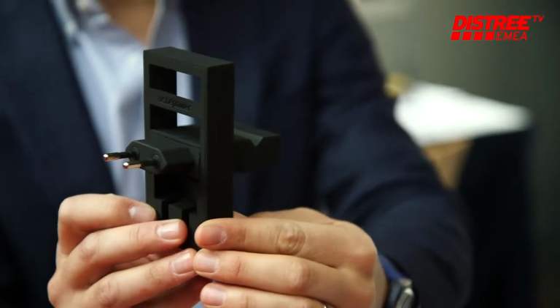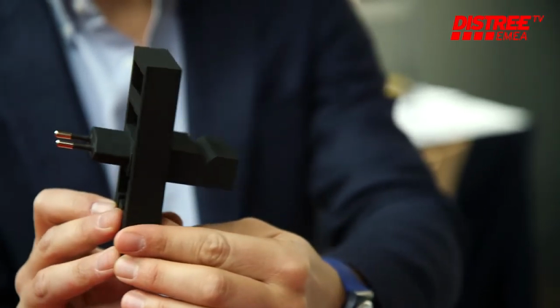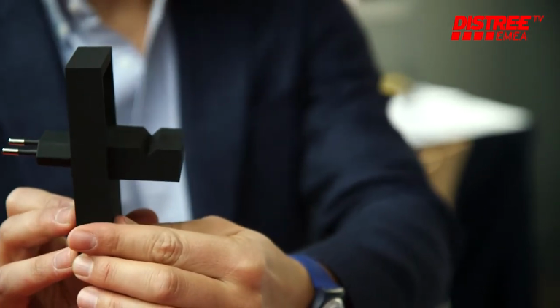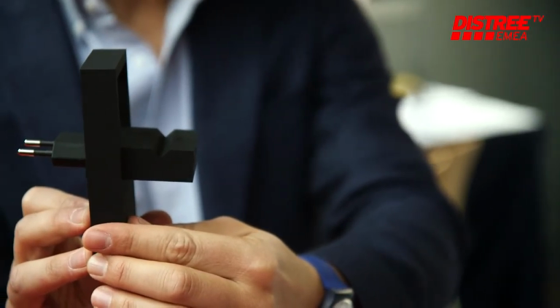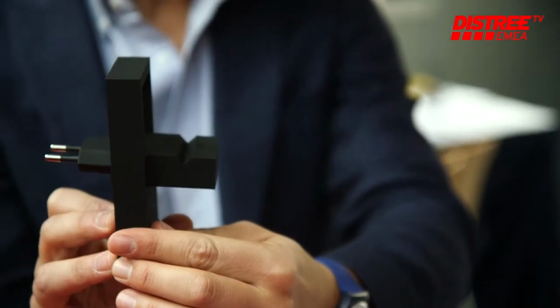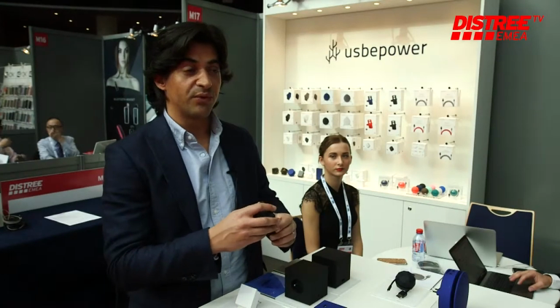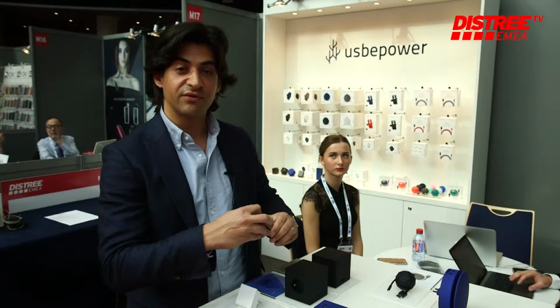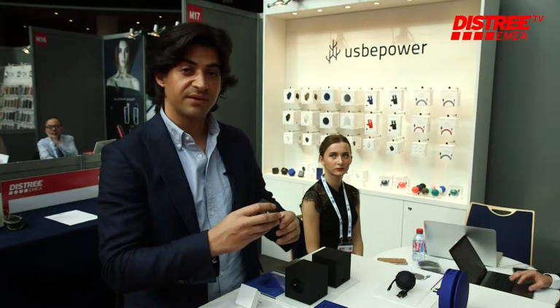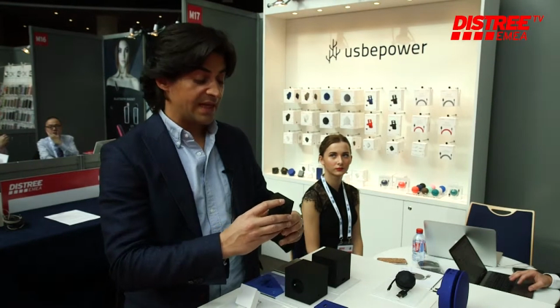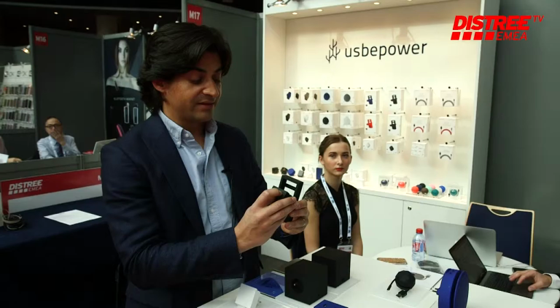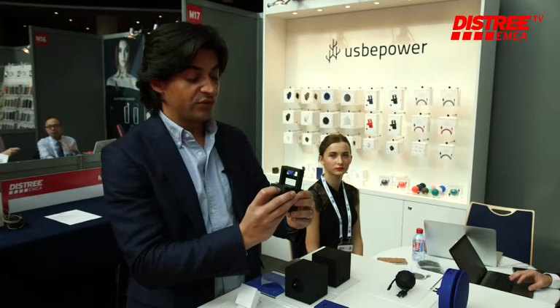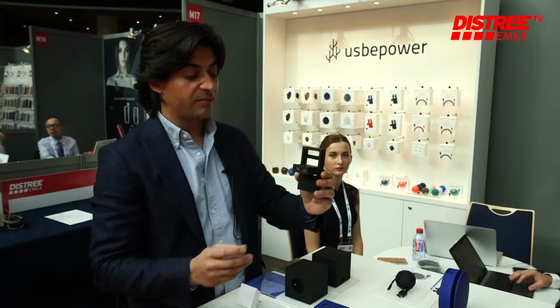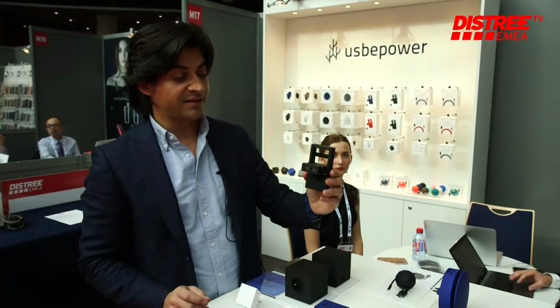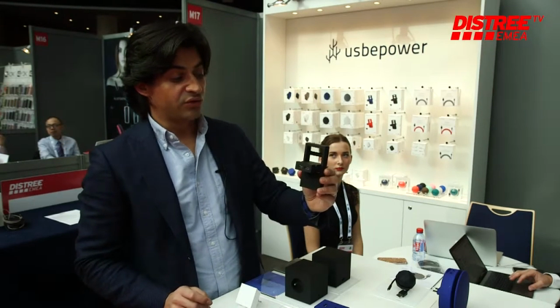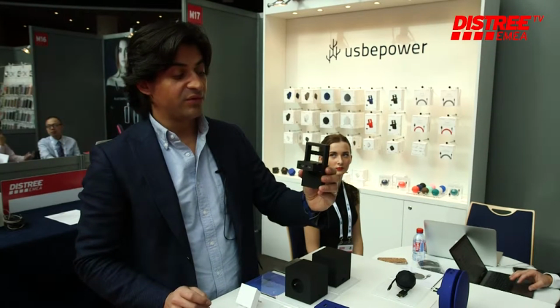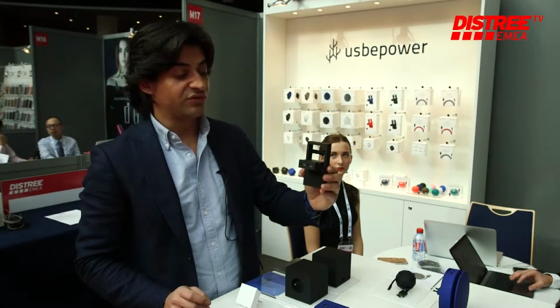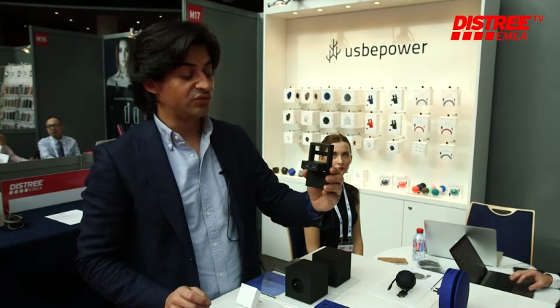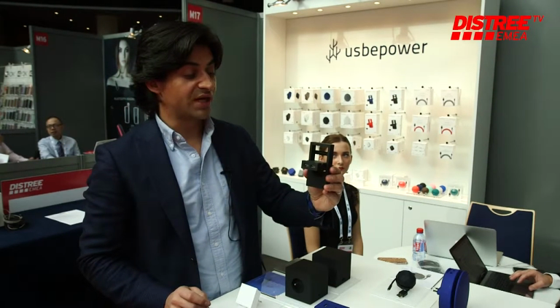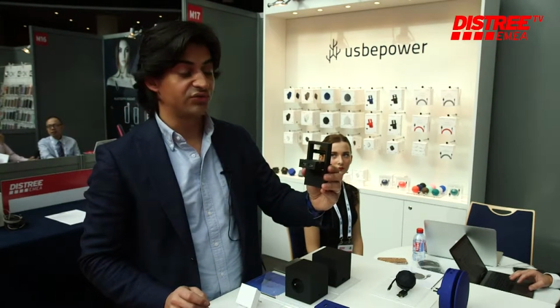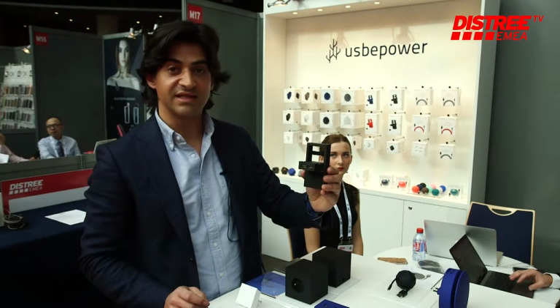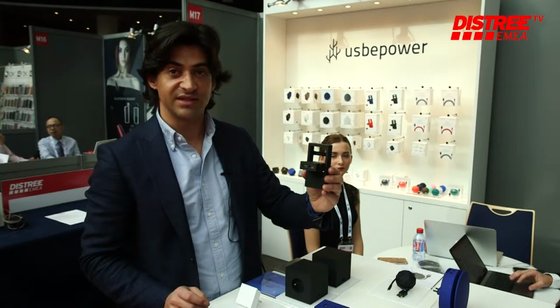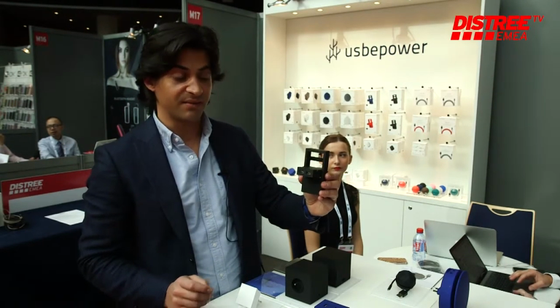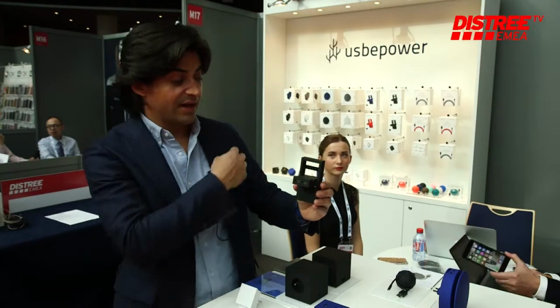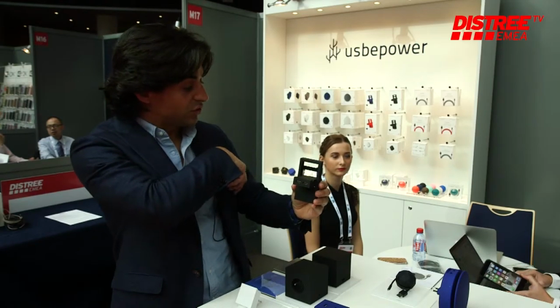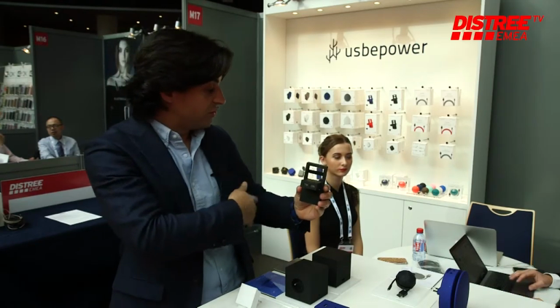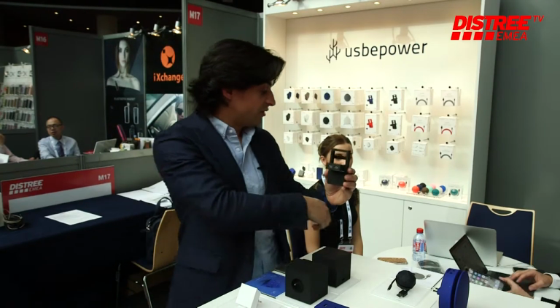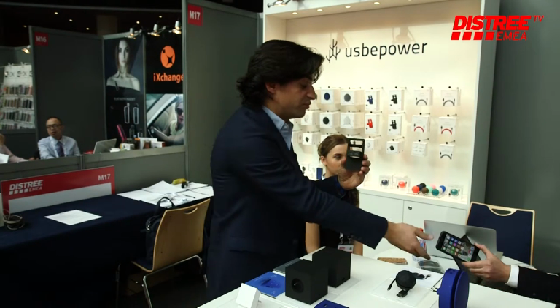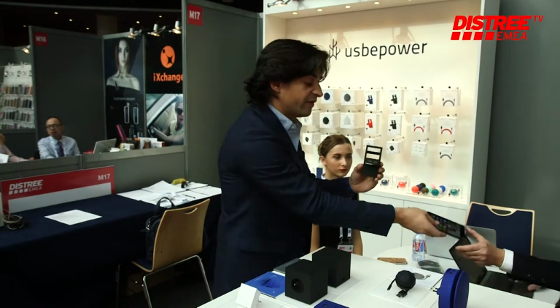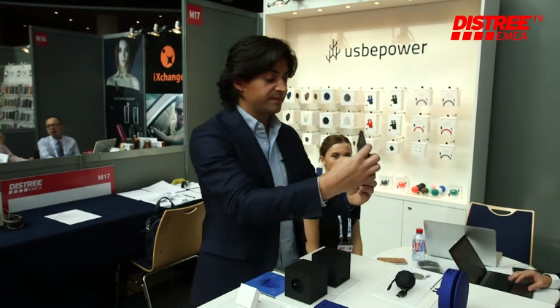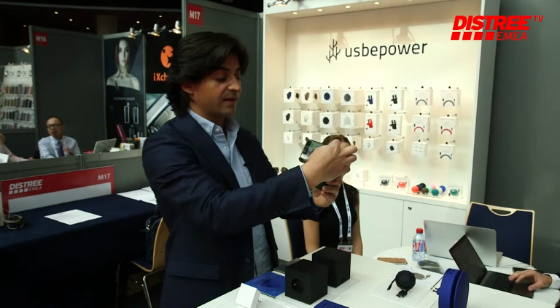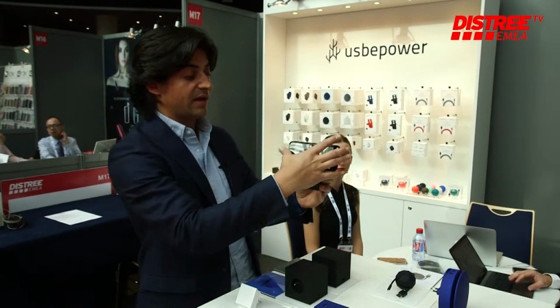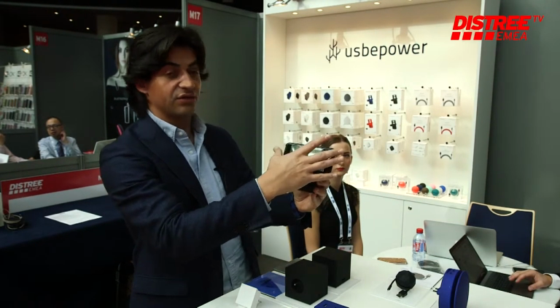The other product we have is the Rock Travel Charger. You can put this in your bag for a weekend trip, and when you open it you are able to charge two devices at the same time. It also has a phone stand.